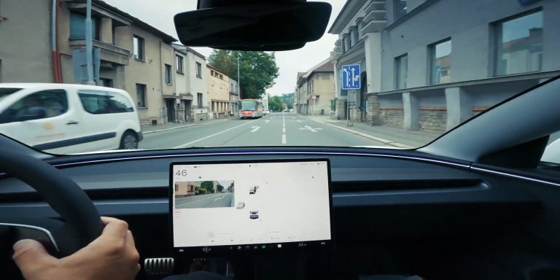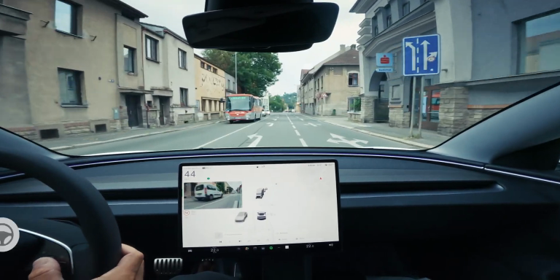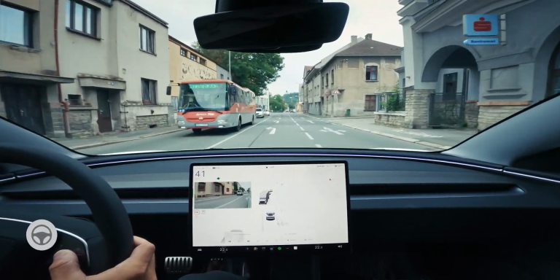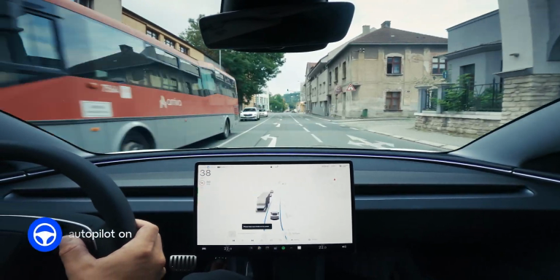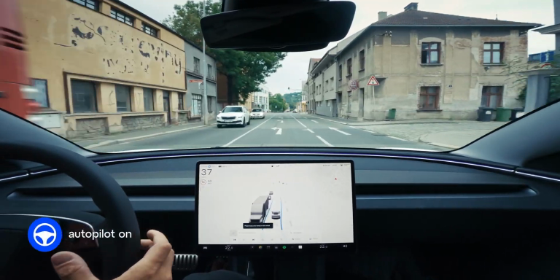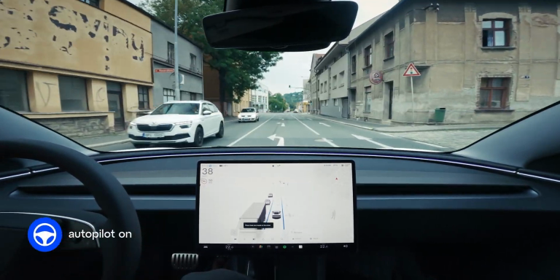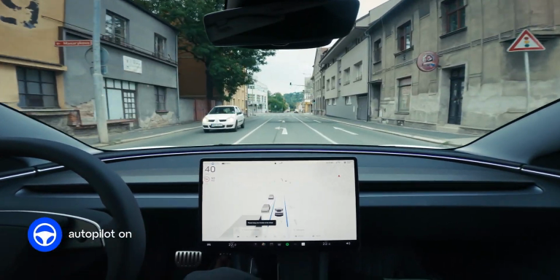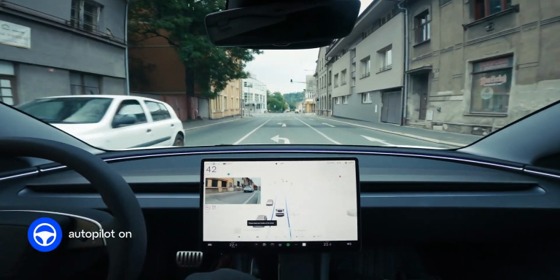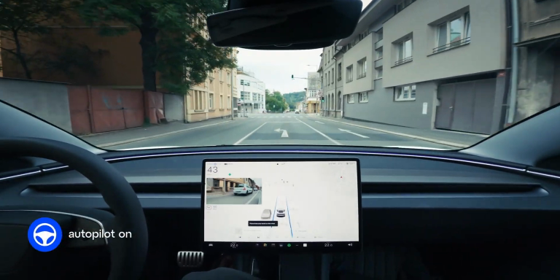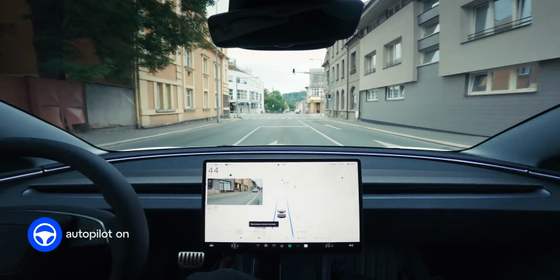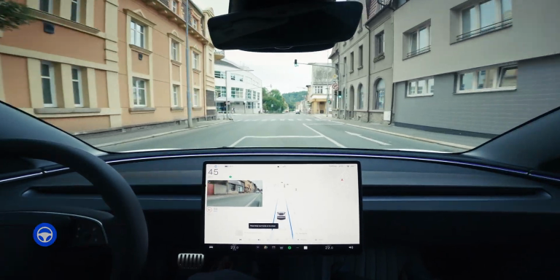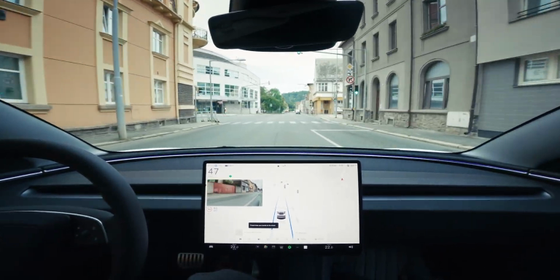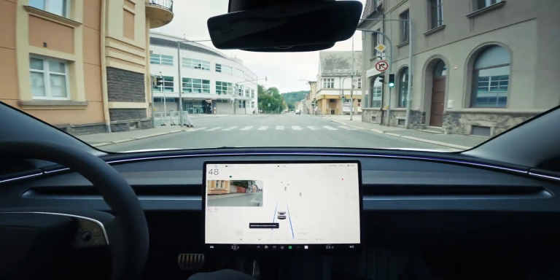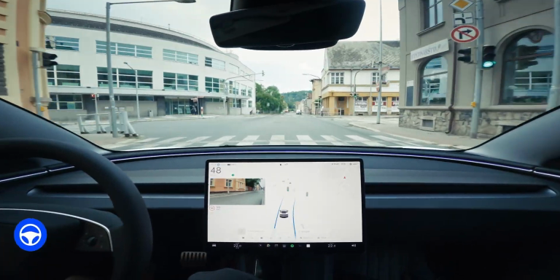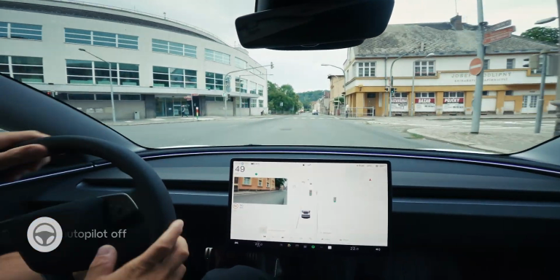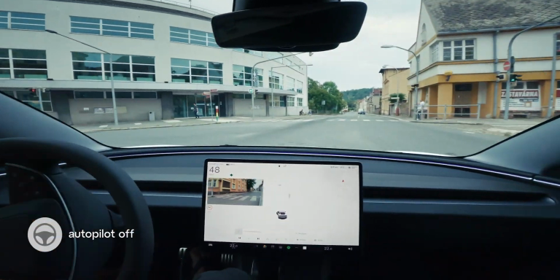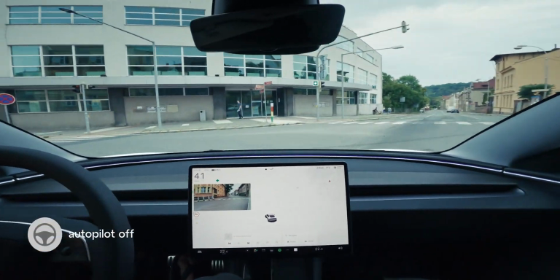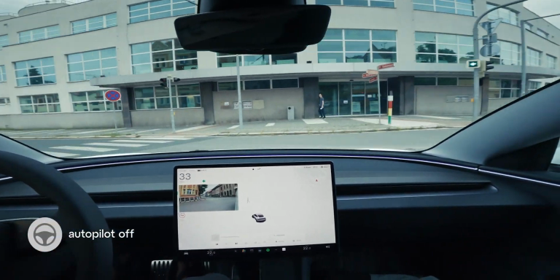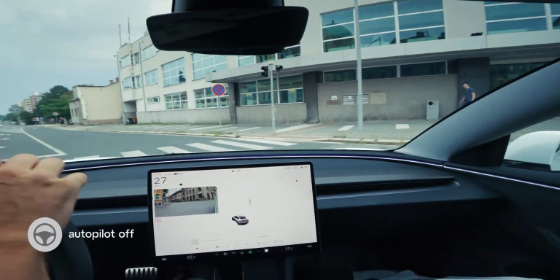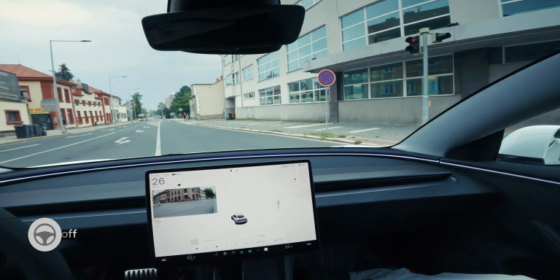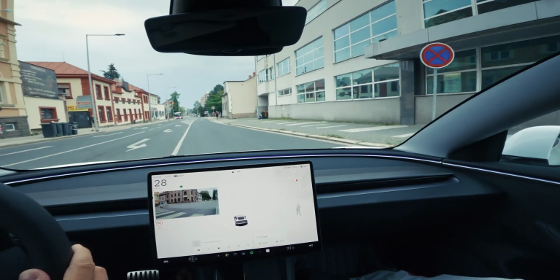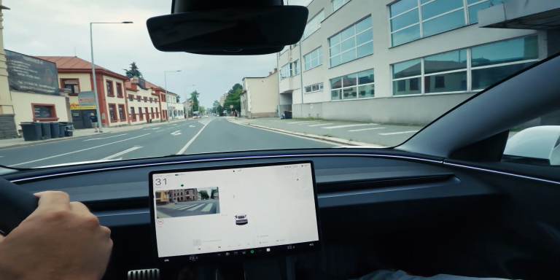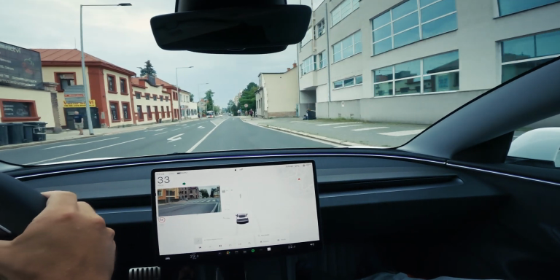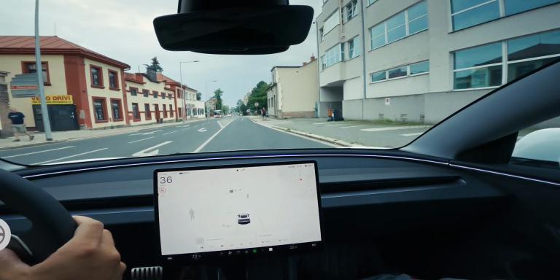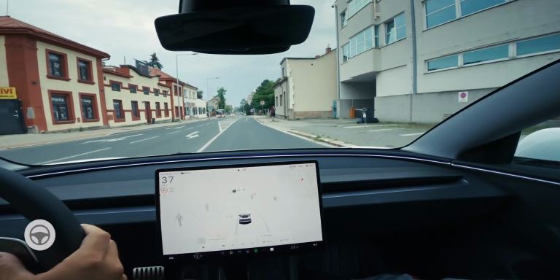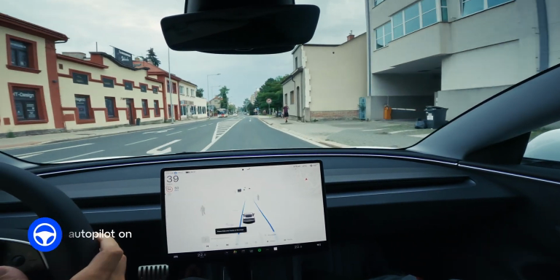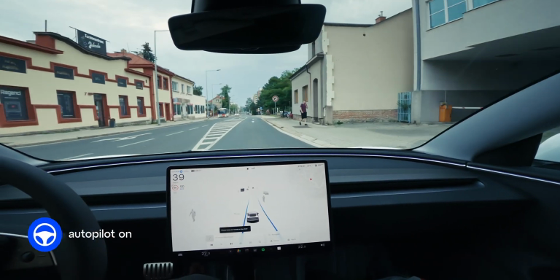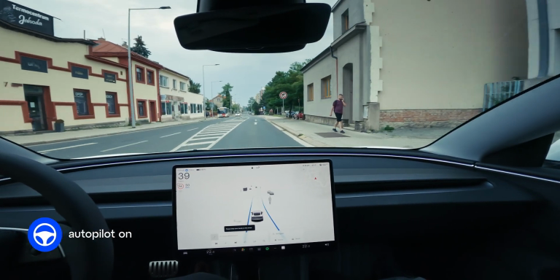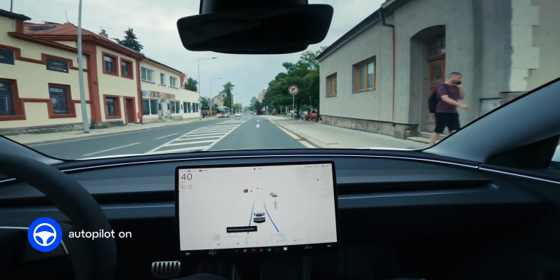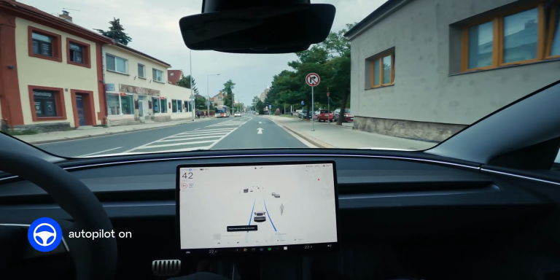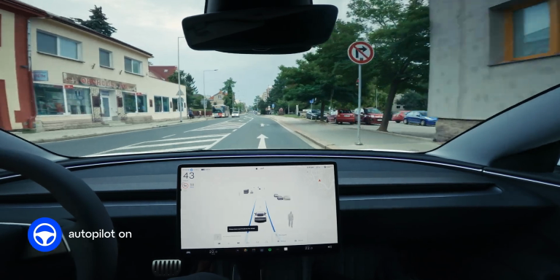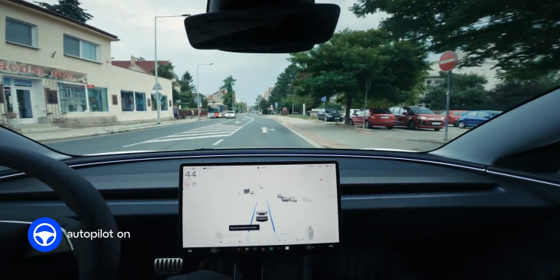In fact, right now it's doing a crazy maneuver. It went into the turn lane, and of course, it didn't turn. This is some interesting situation.